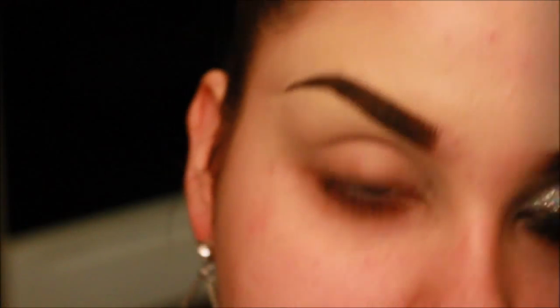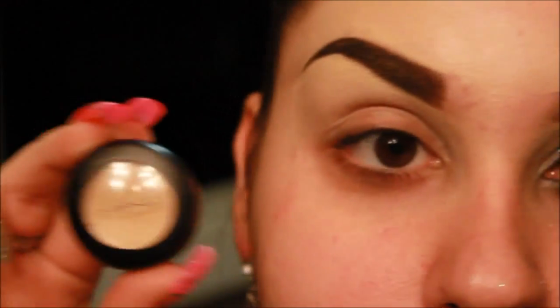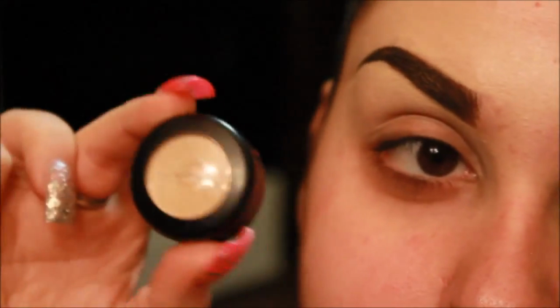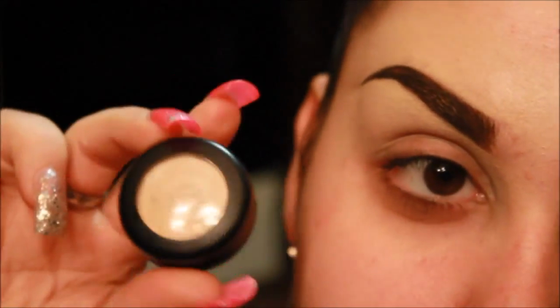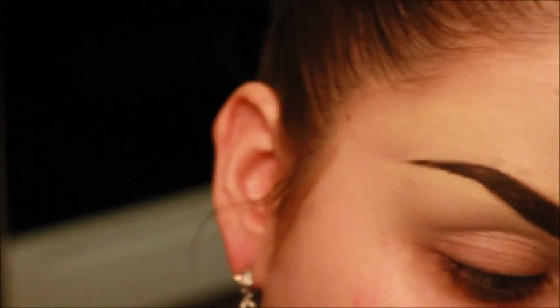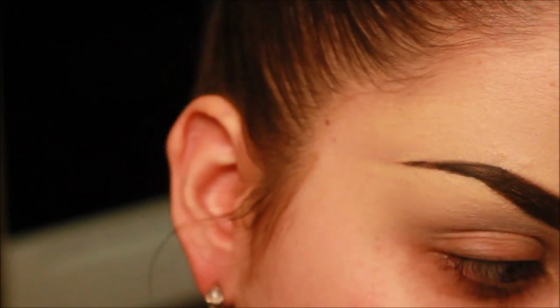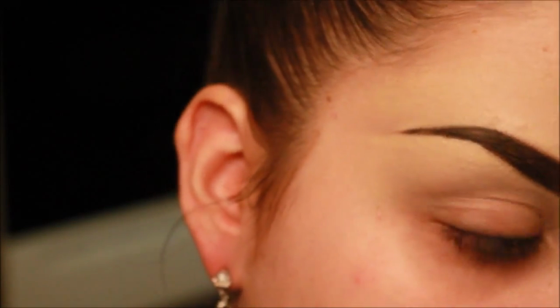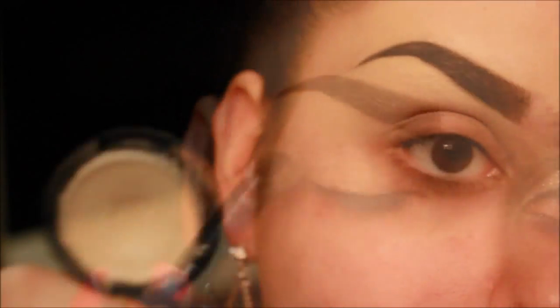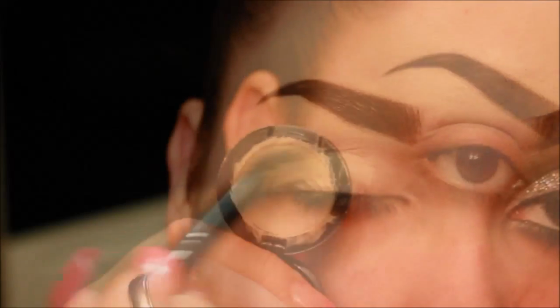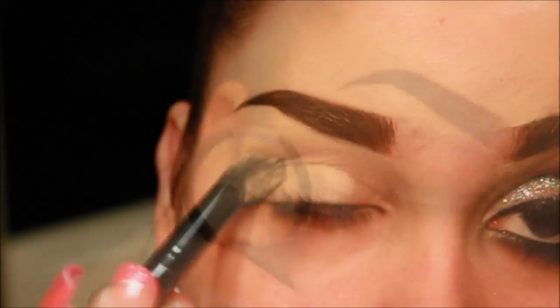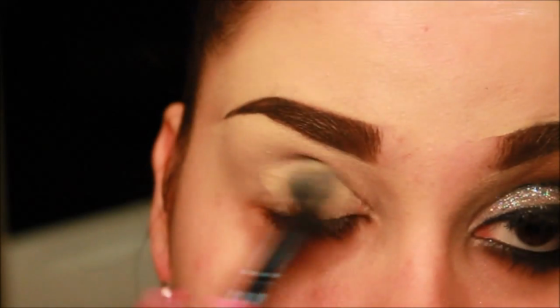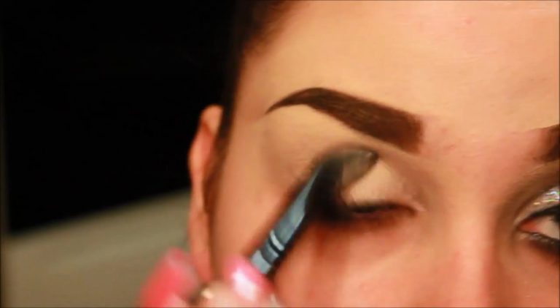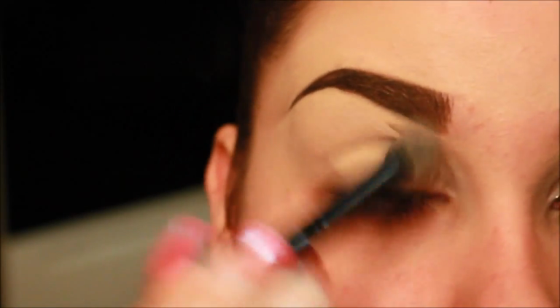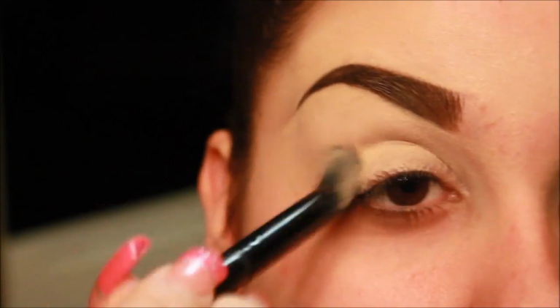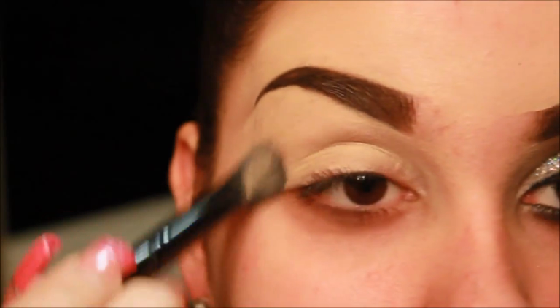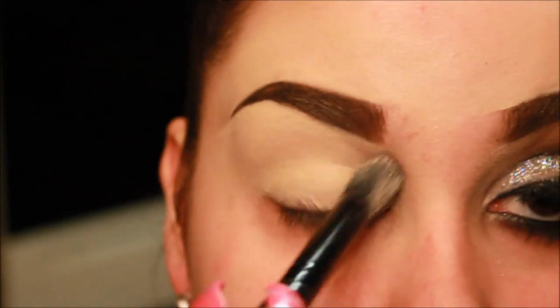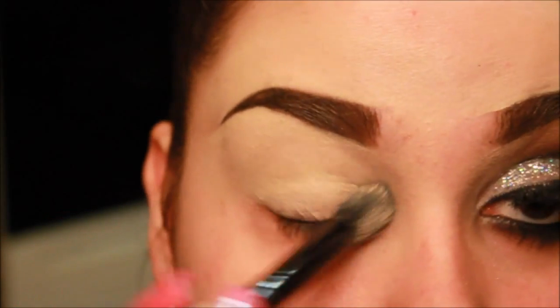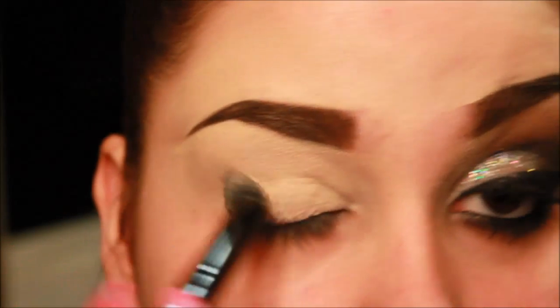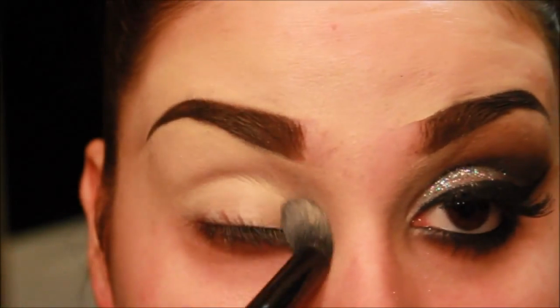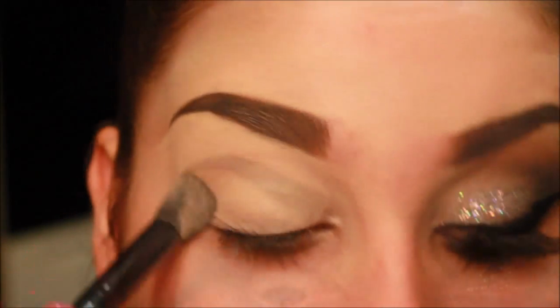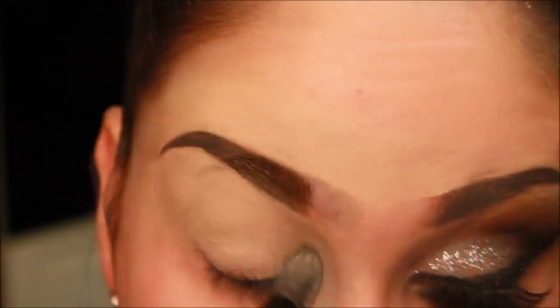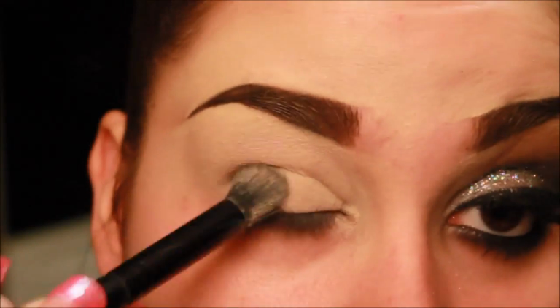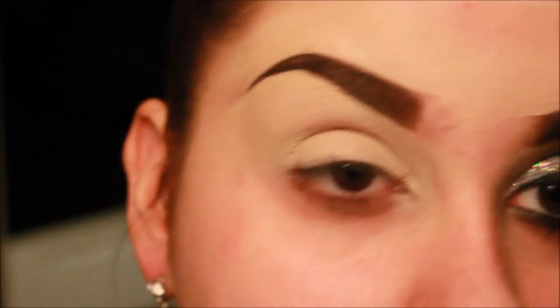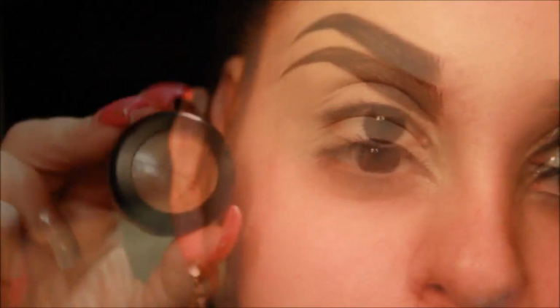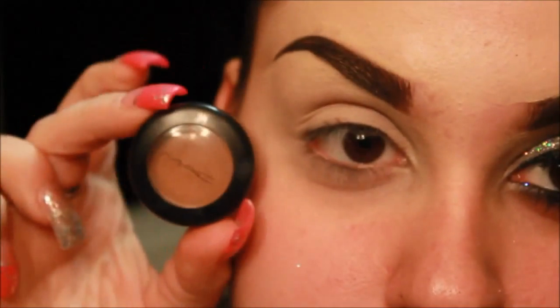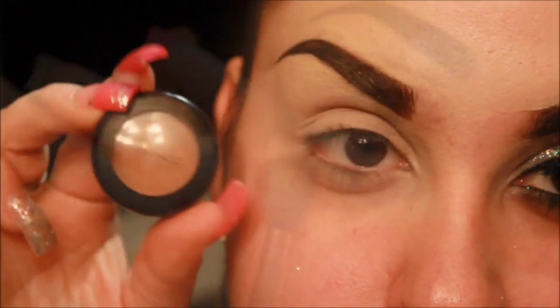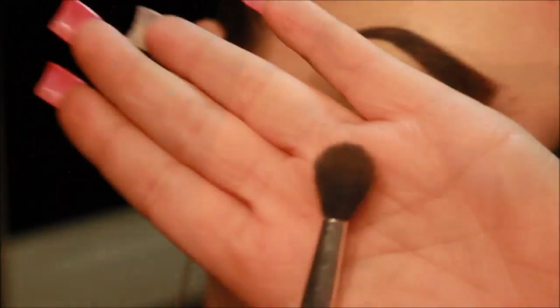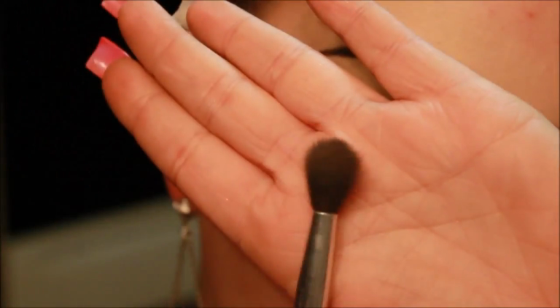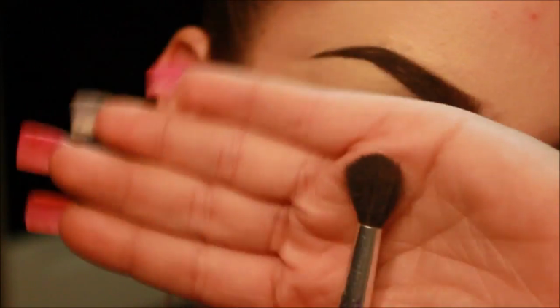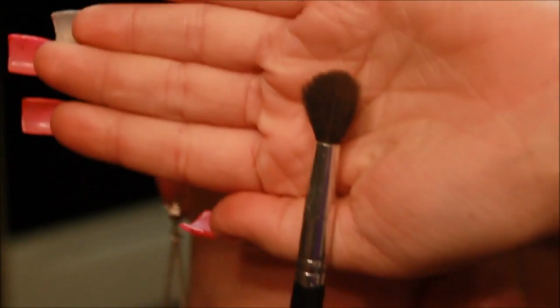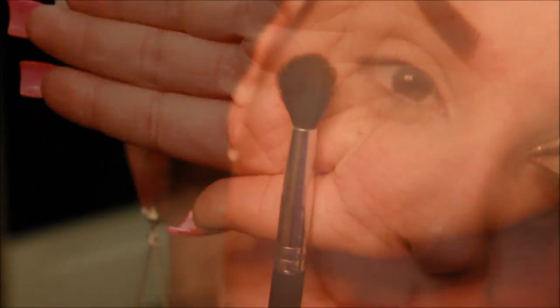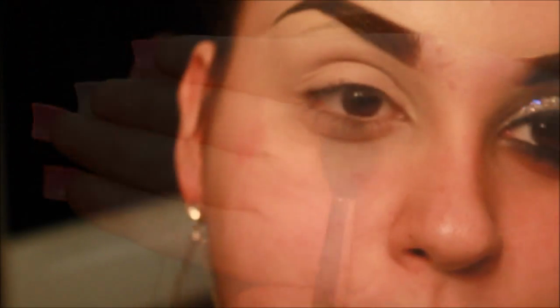Hey everyone, to achieve that gorgeous black glittery smokey eye, the first thing you're going to want to do is take a concealer and apply this all over the eye to prep for the shadow. Taking Texture by MAC,